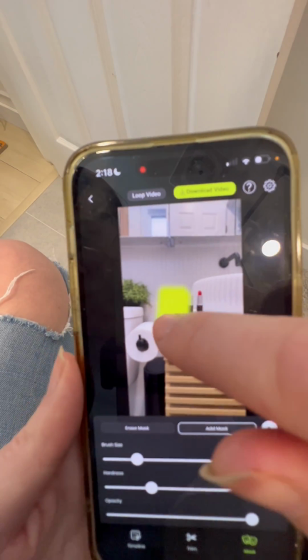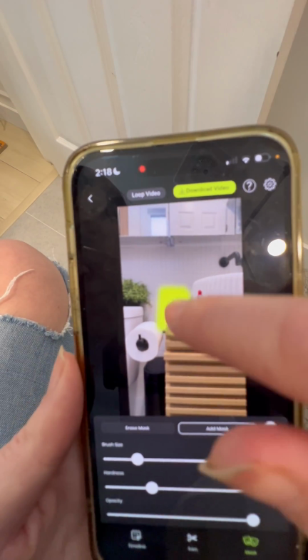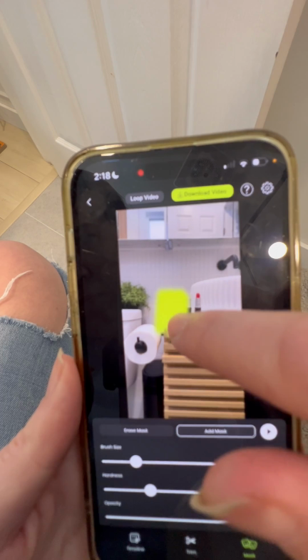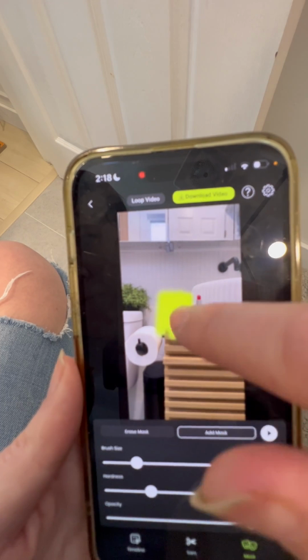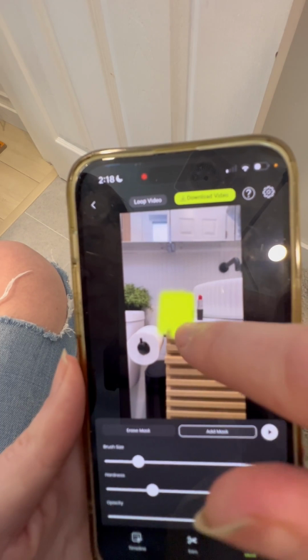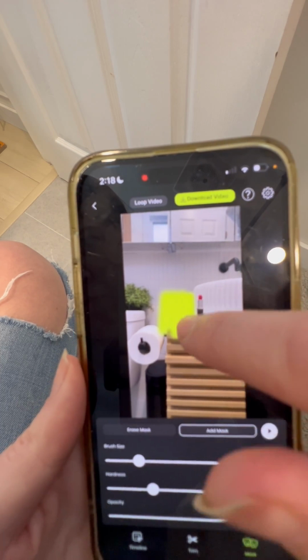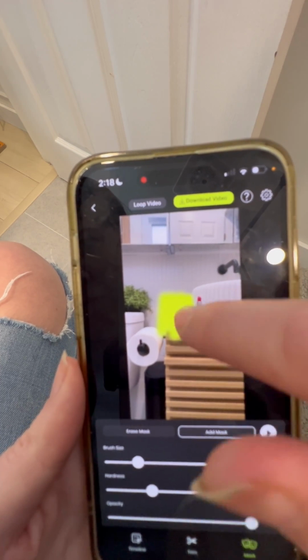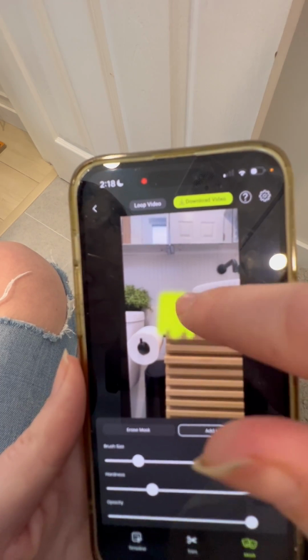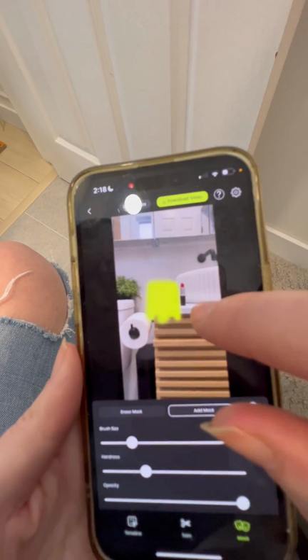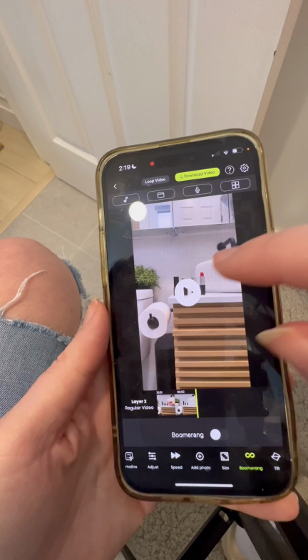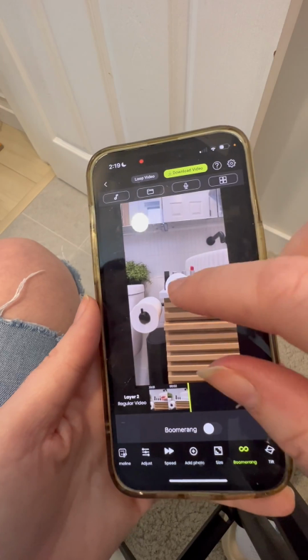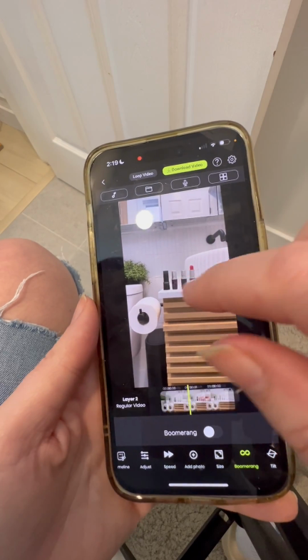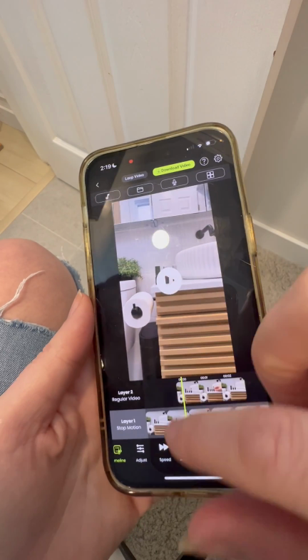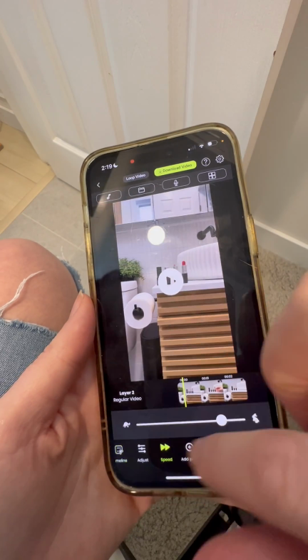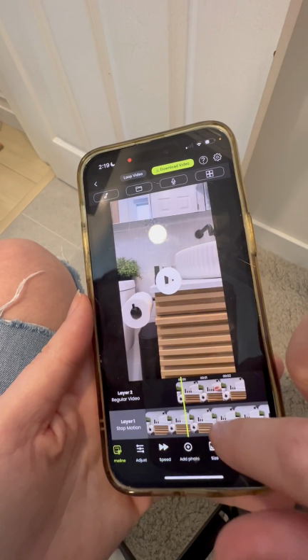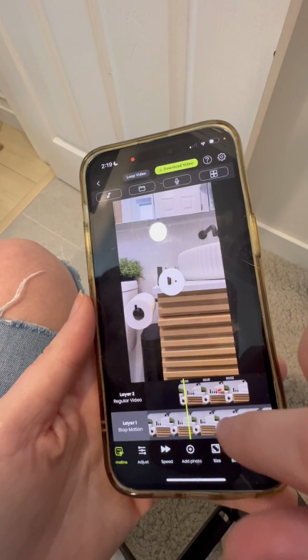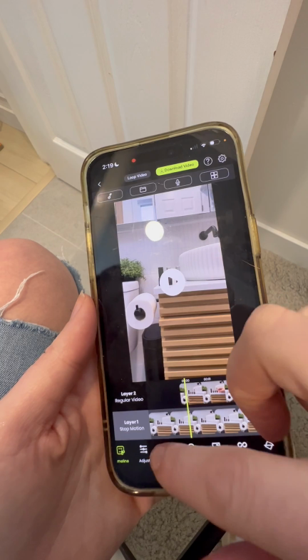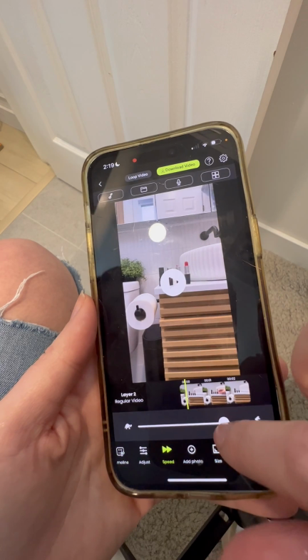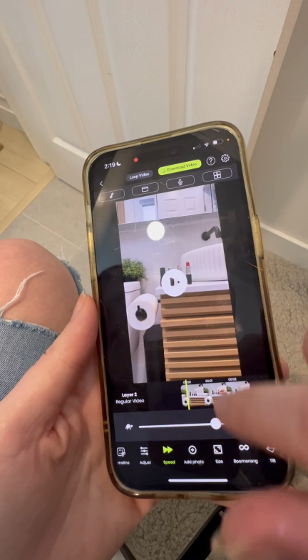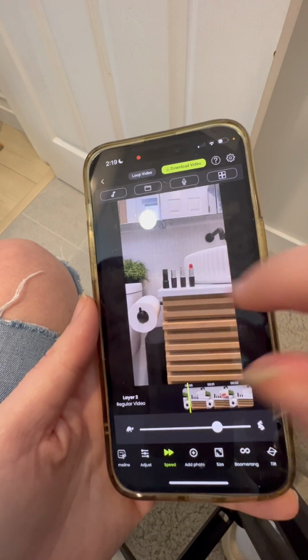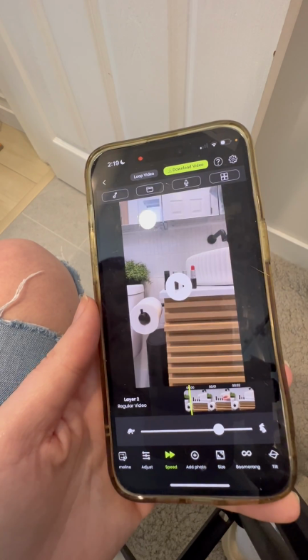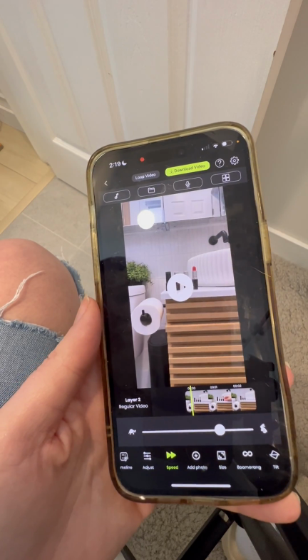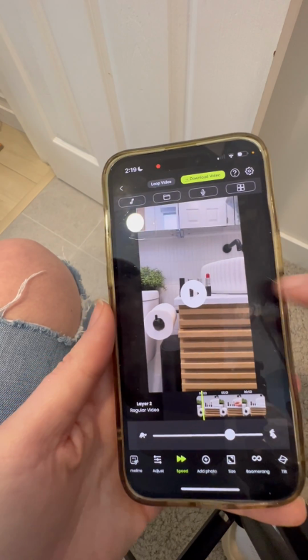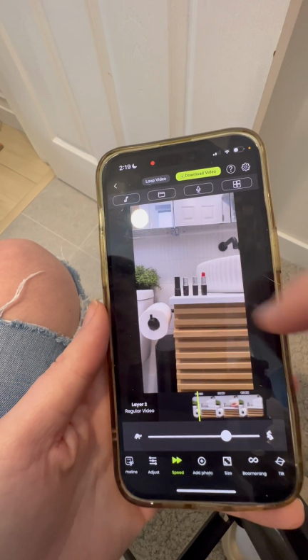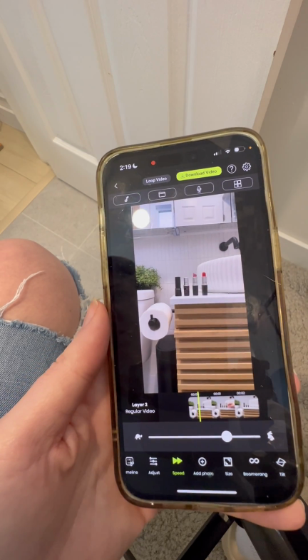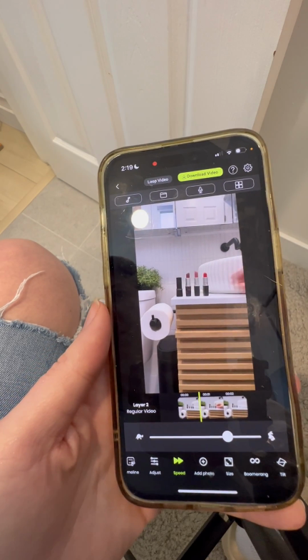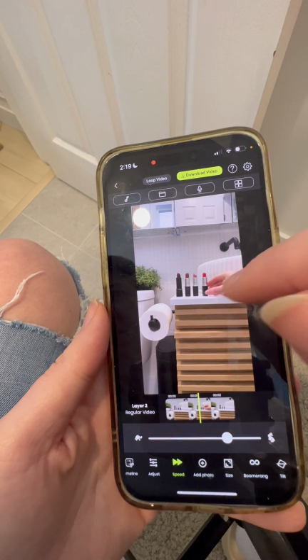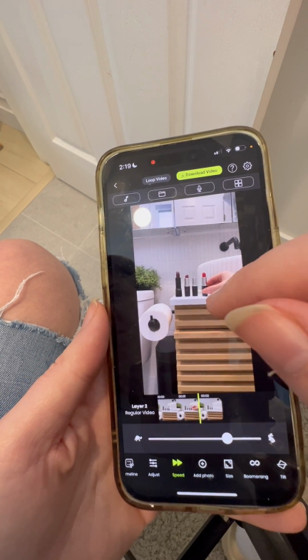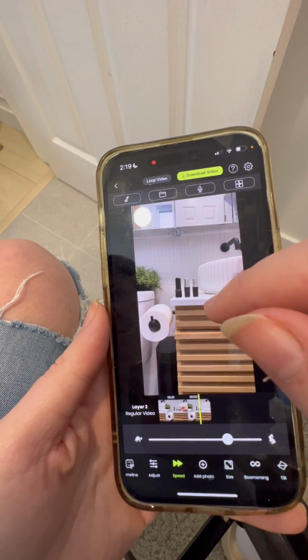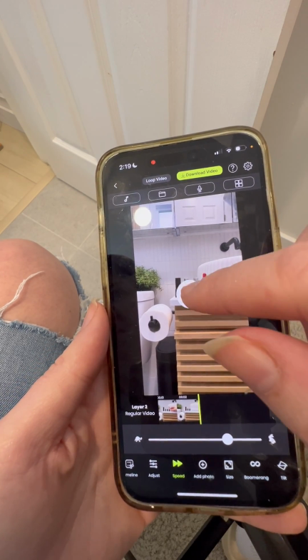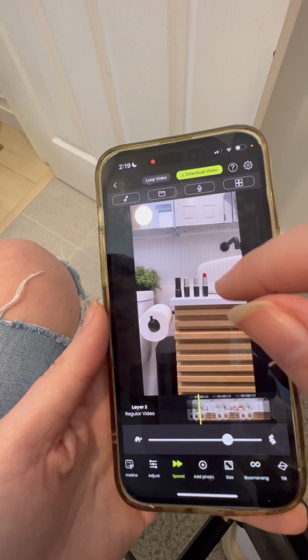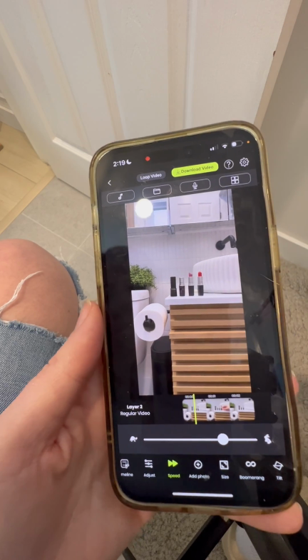From here, when you click on the stop motion layer you have all of your usual favorite stop motion editing tools that we had in LifeLapse prior. For this video I don't need to do much editing — I'm going to increase the speed a little bit and that's it, I'm done.